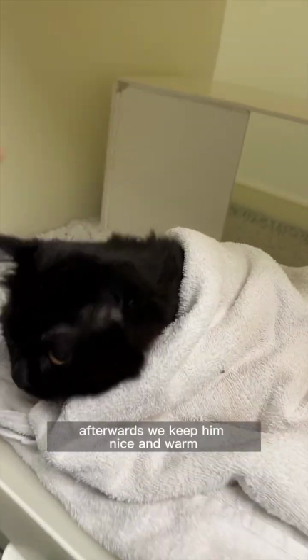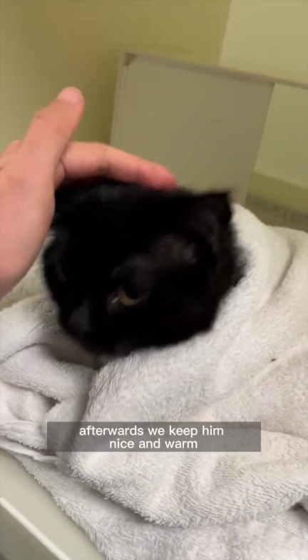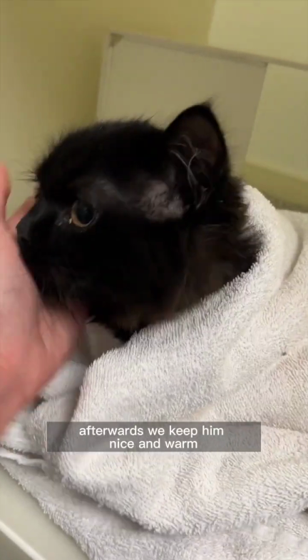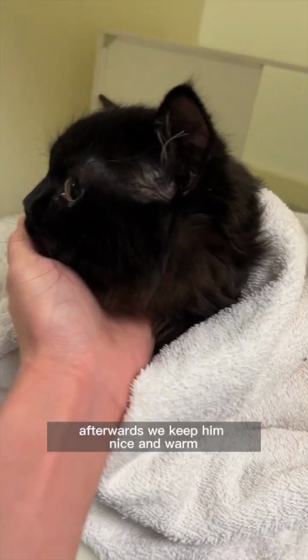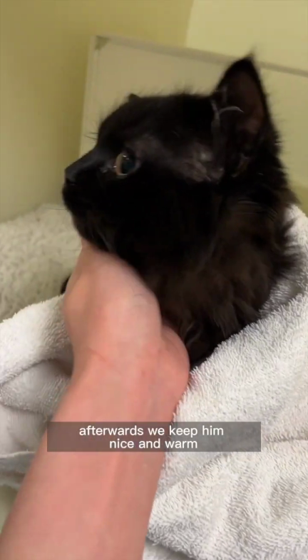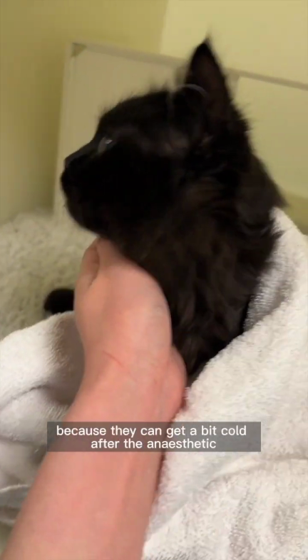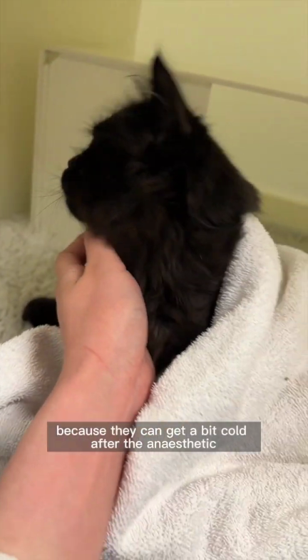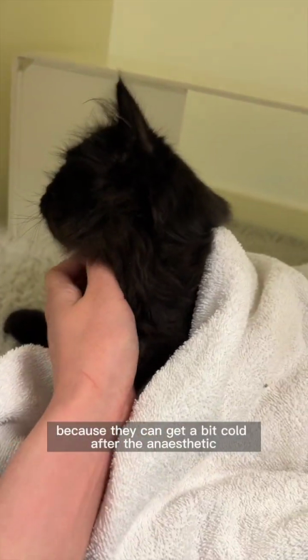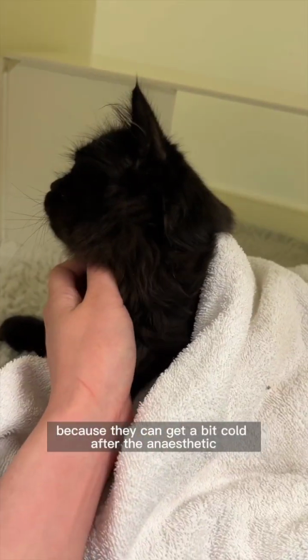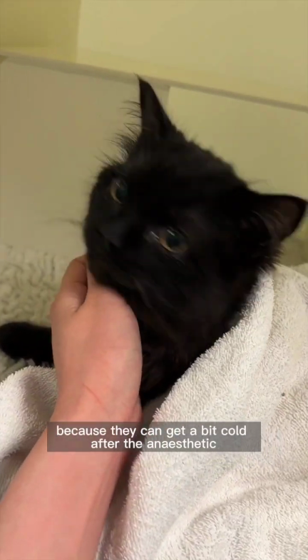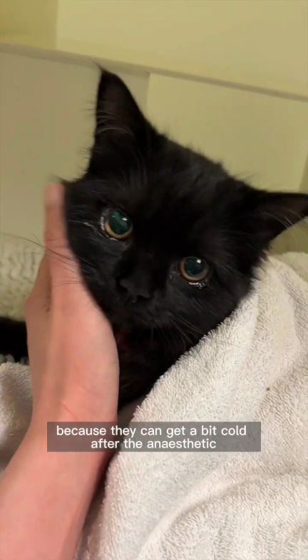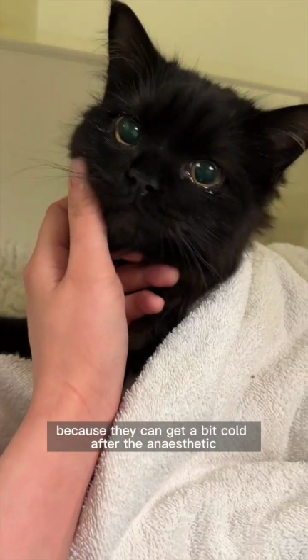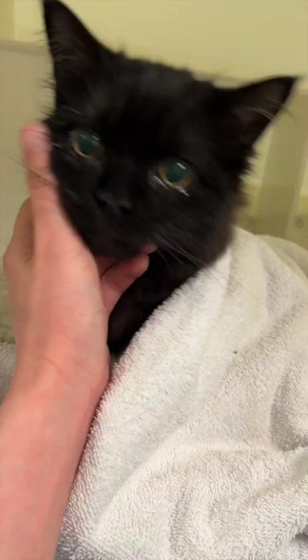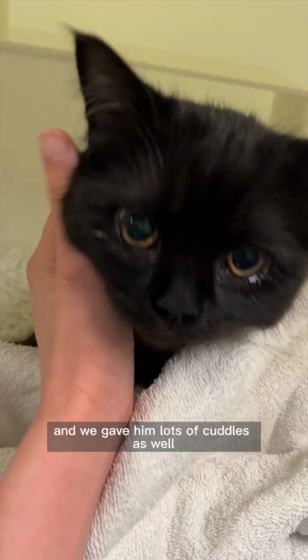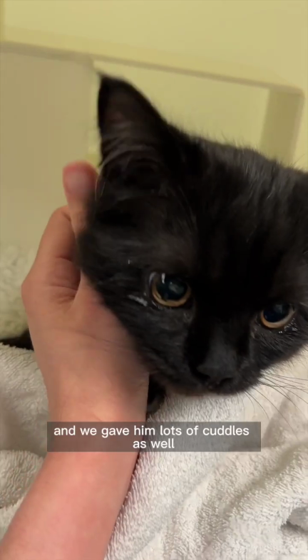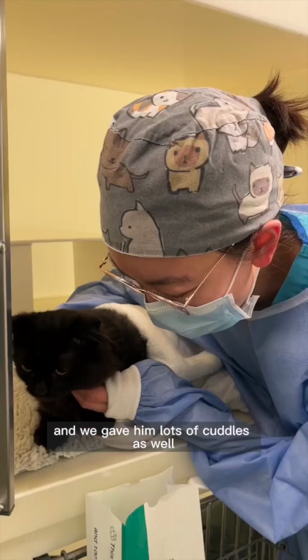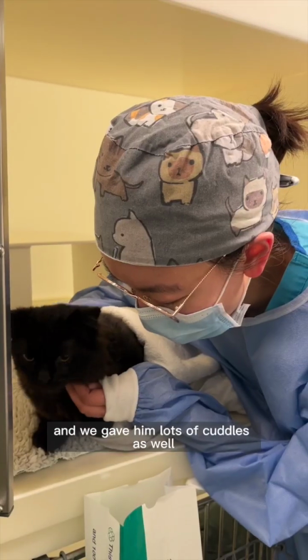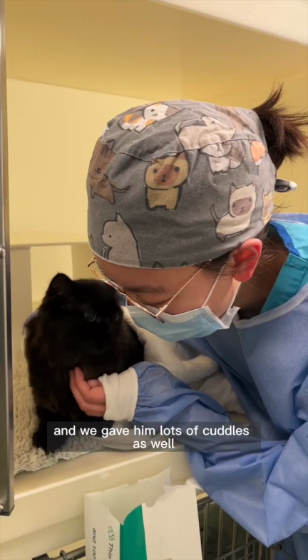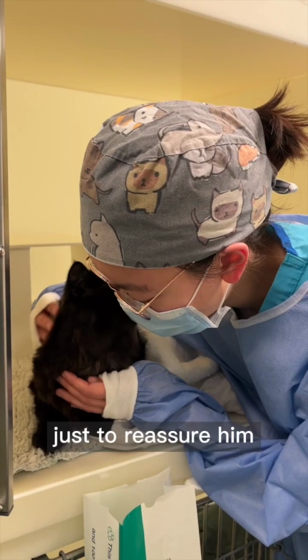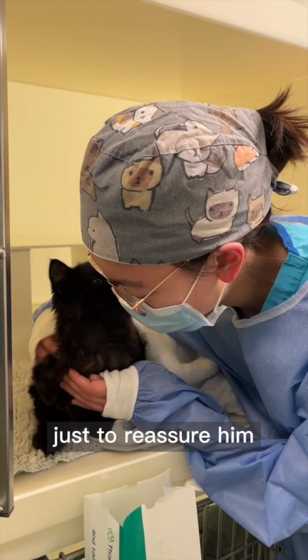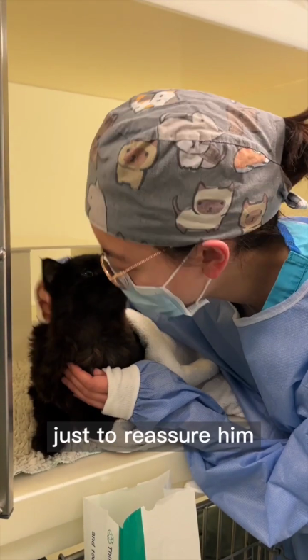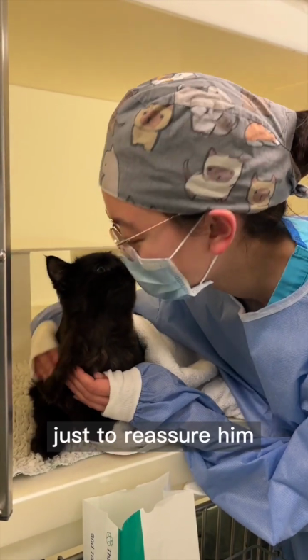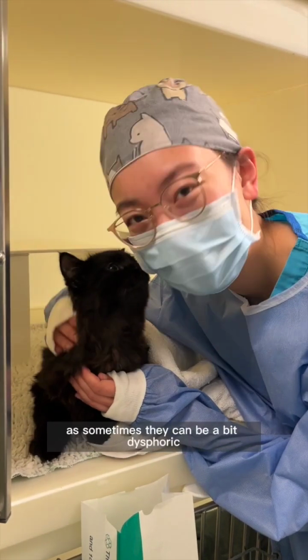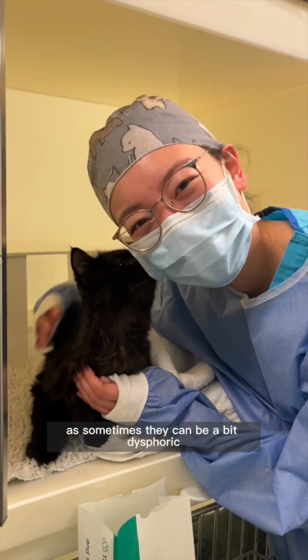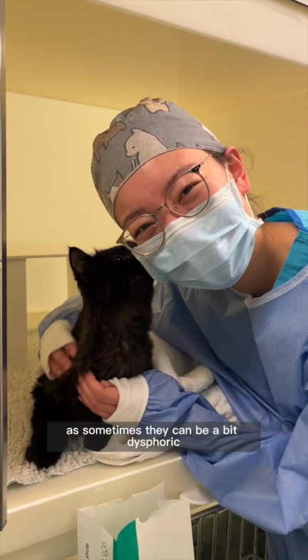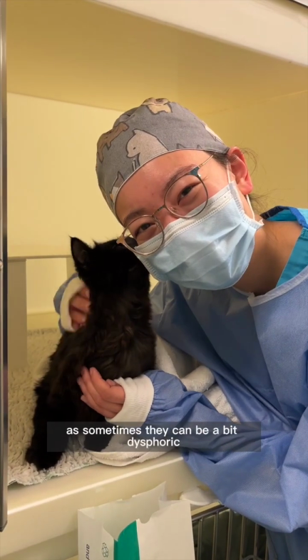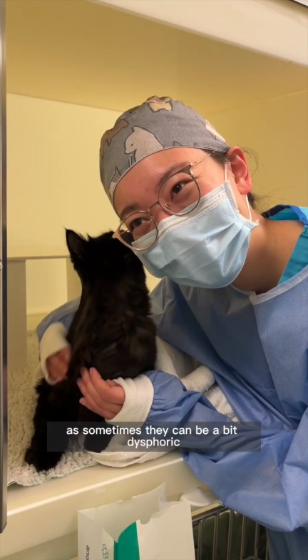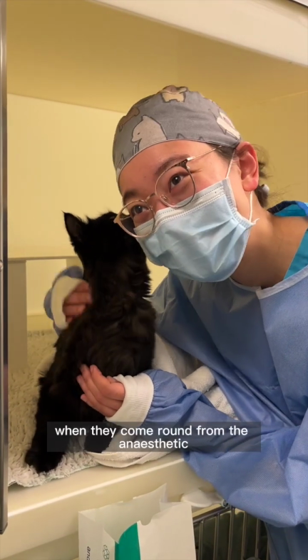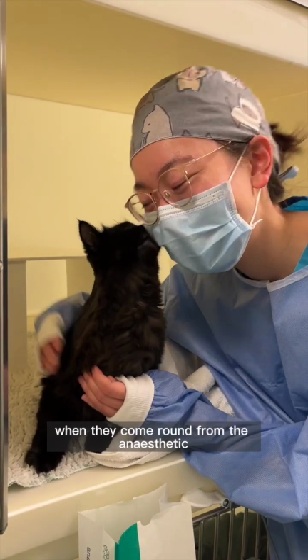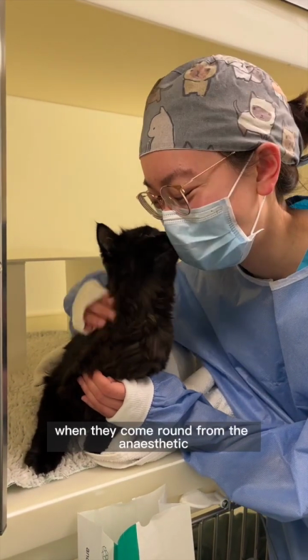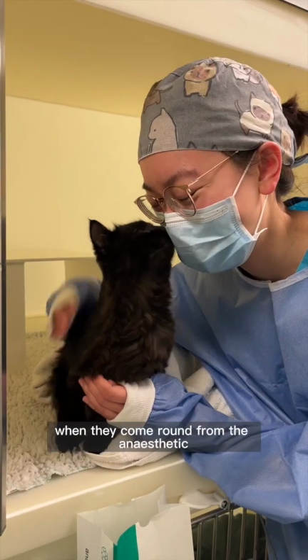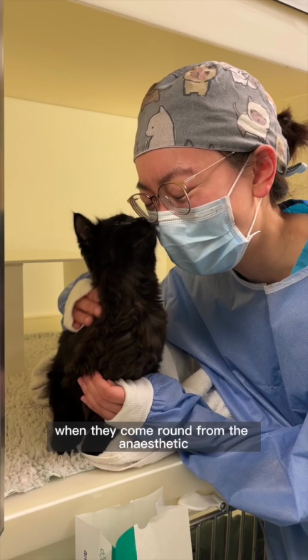Afterwards we'll keep him nice and warm because they can get a bit cold after the anesthetic. We gave him lots of cuddles as well, just to reassure him, as sometimes they can be a bit dysphoric when they come around from the anesthetic.